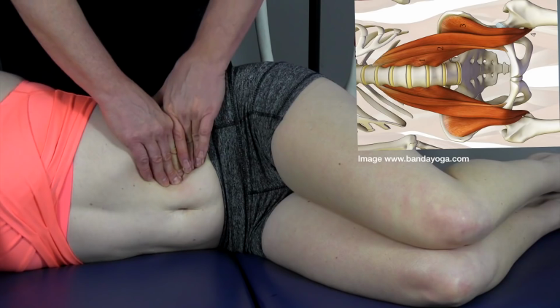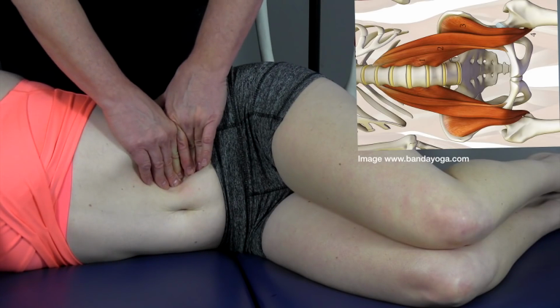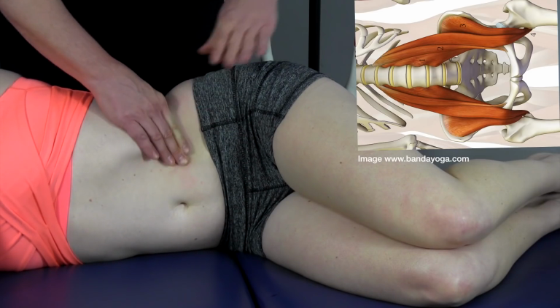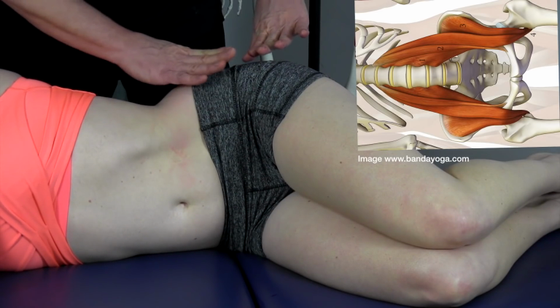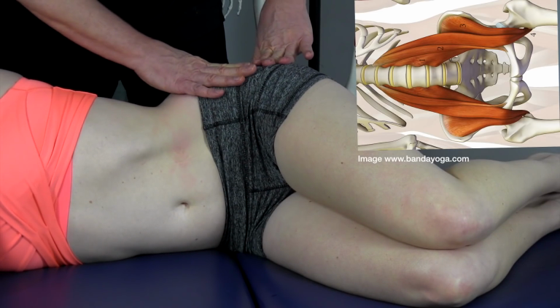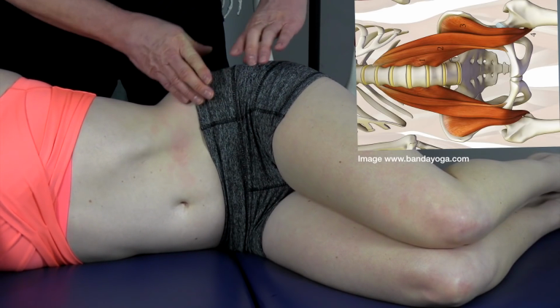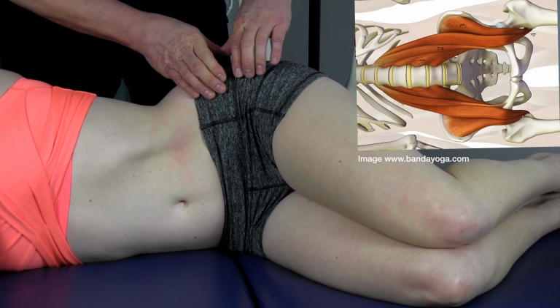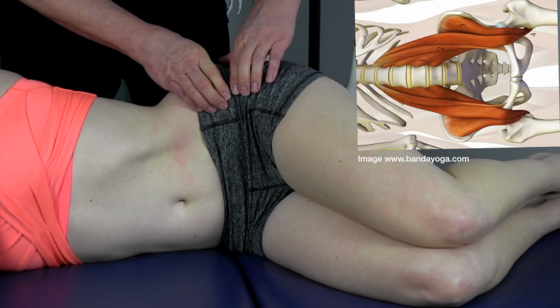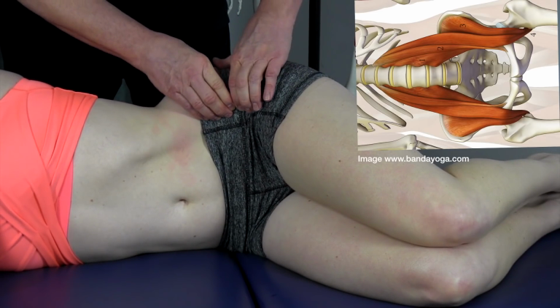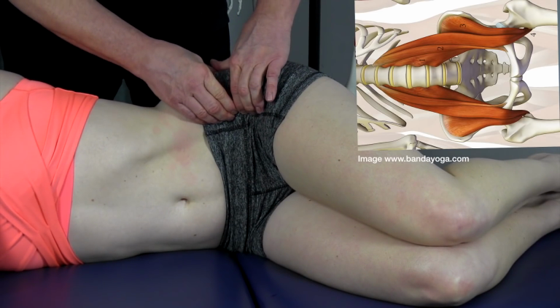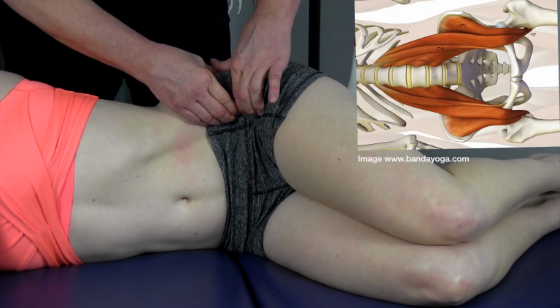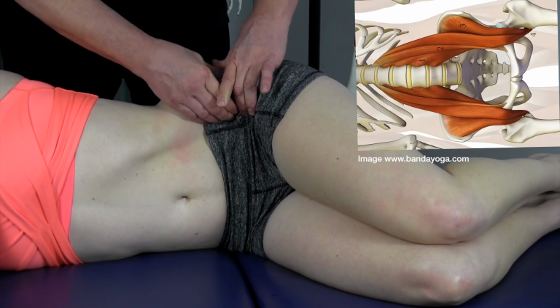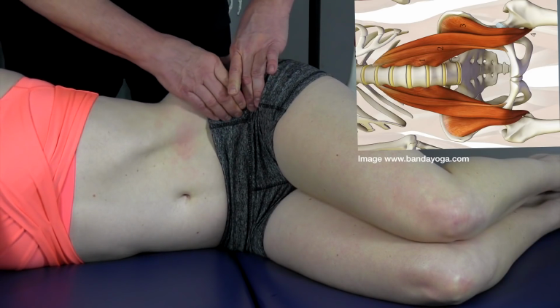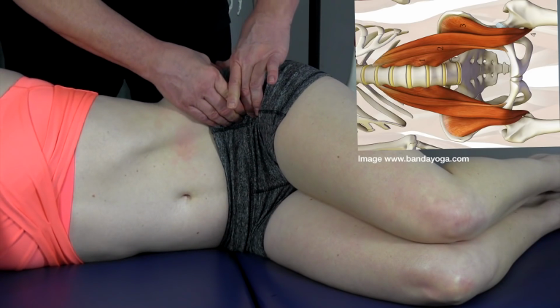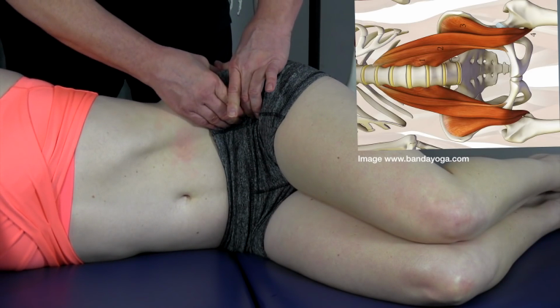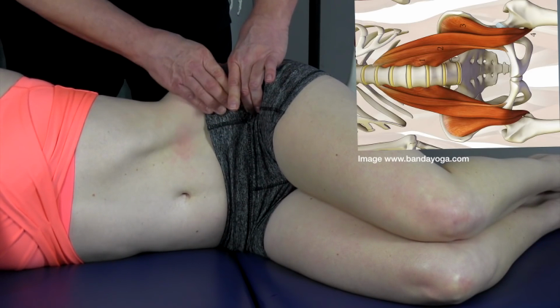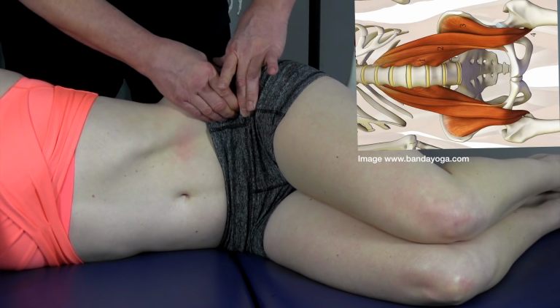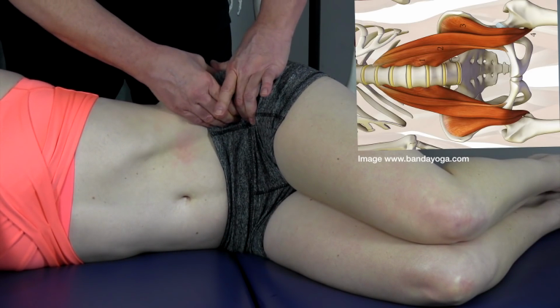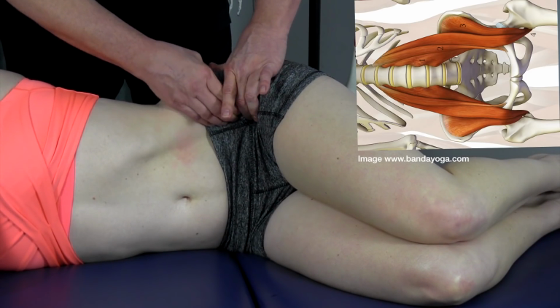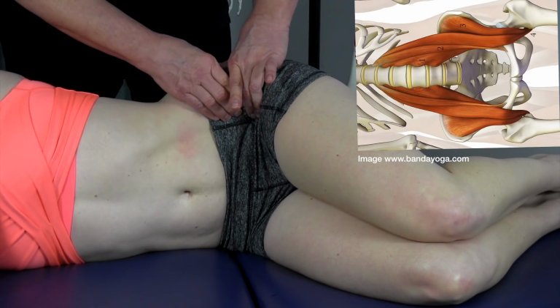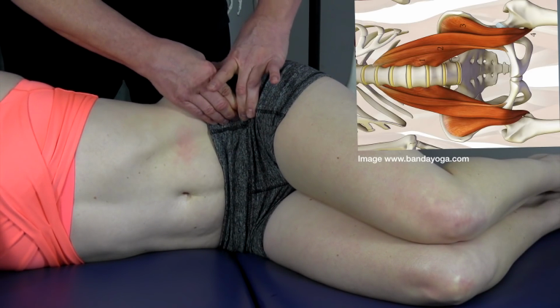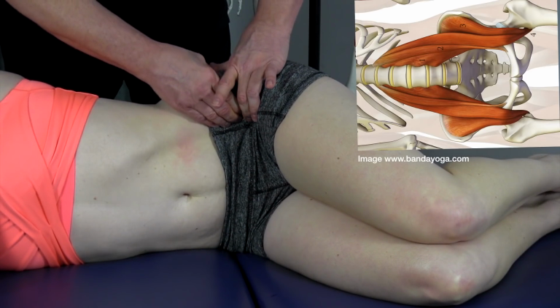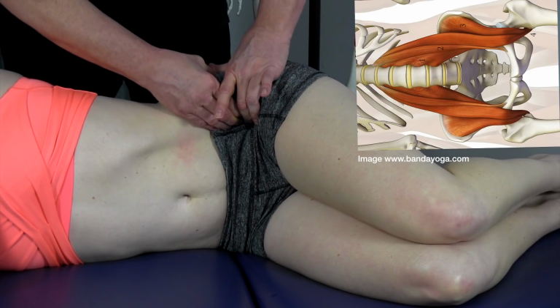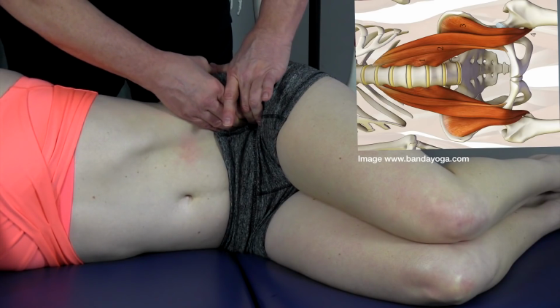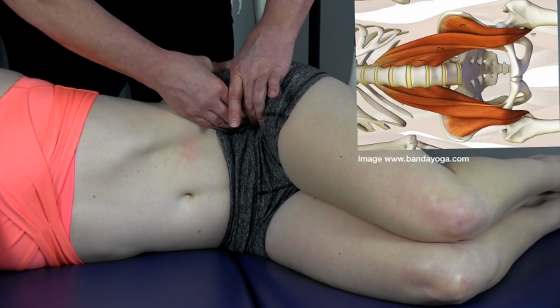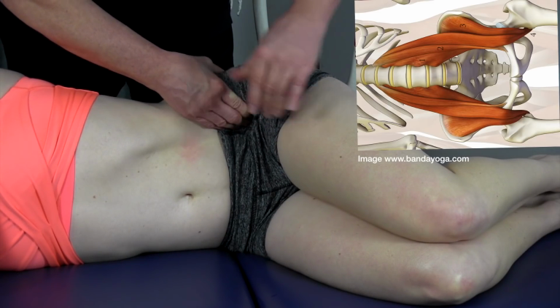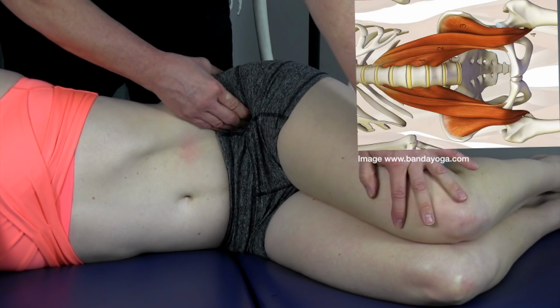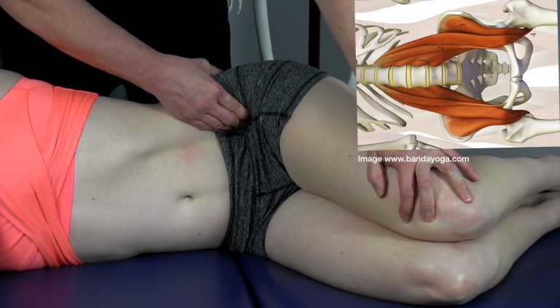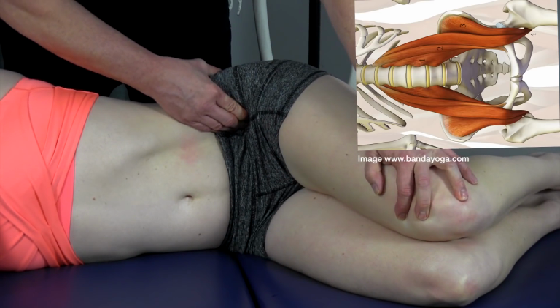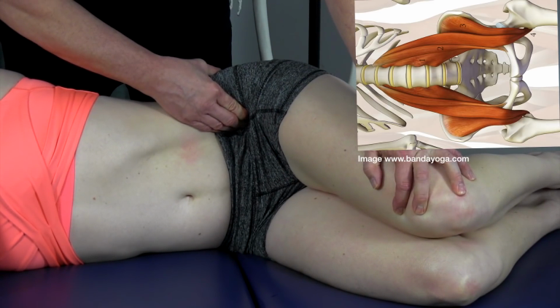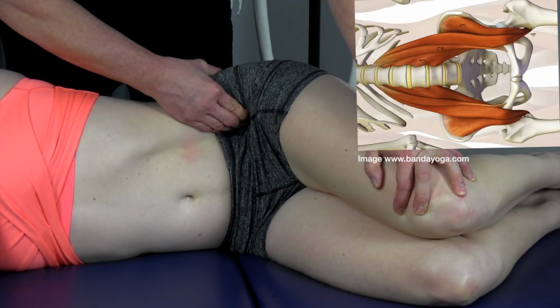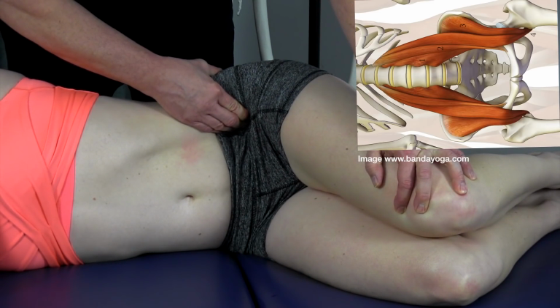For the iliacus, we go over to the hip and curve our fingers right around the pelvis and work our way in. Let's have you push up against the hand — there, you can really feel that one.